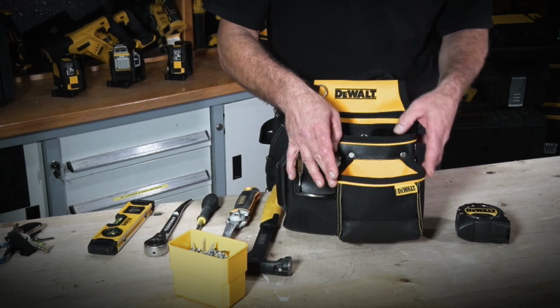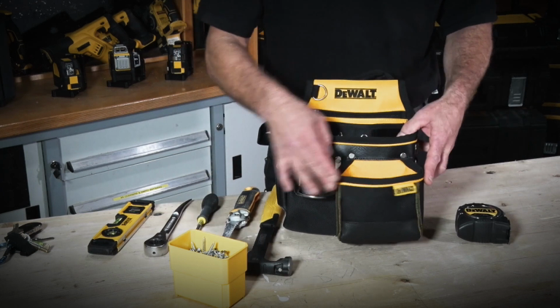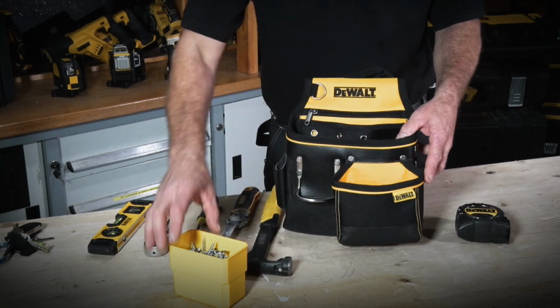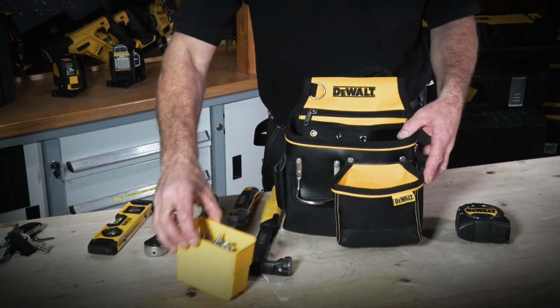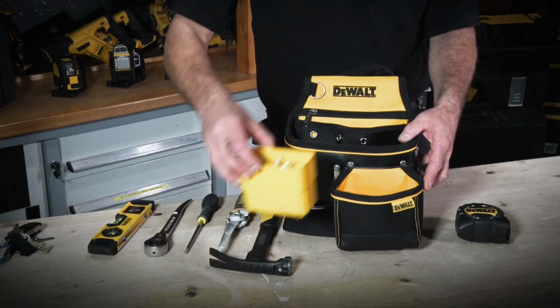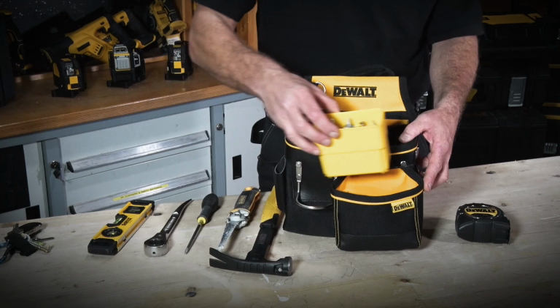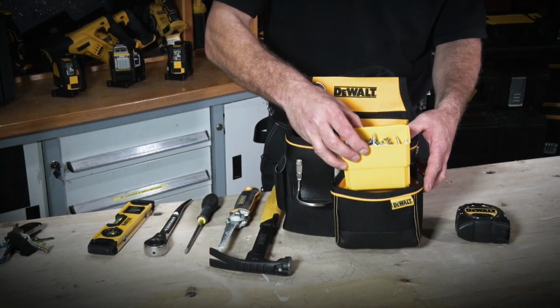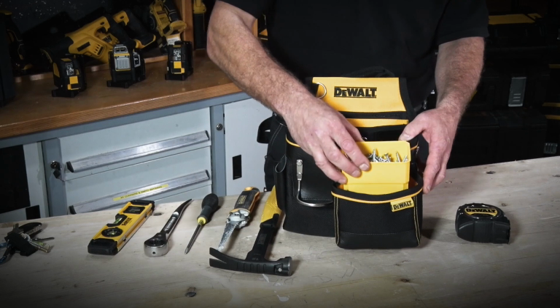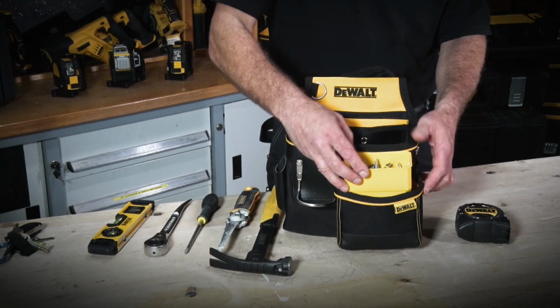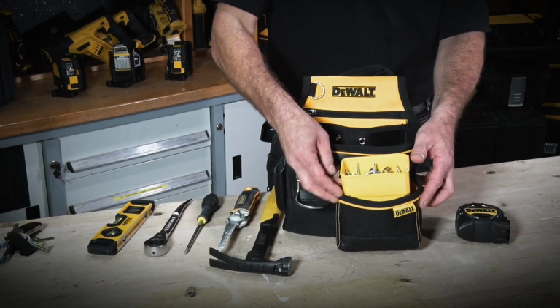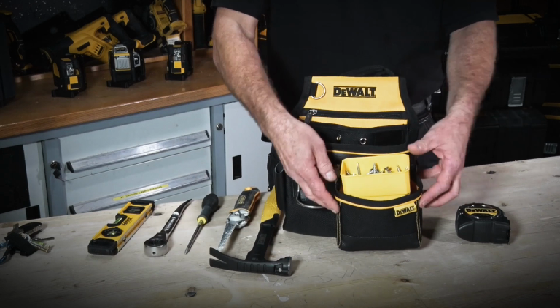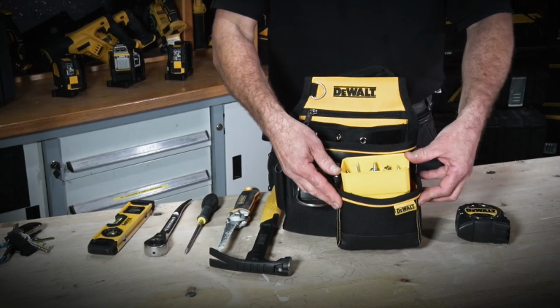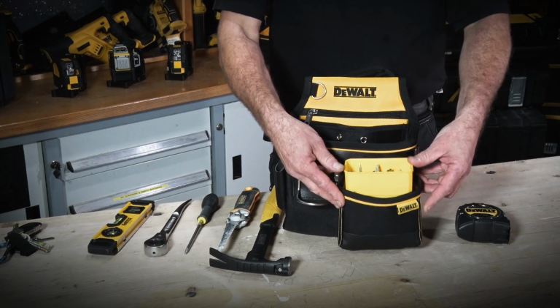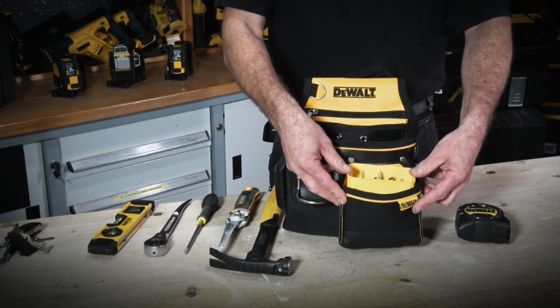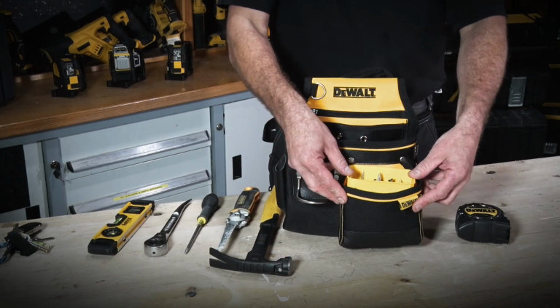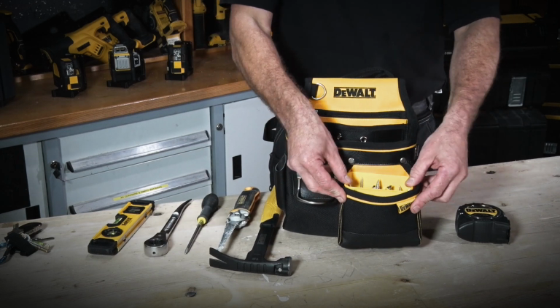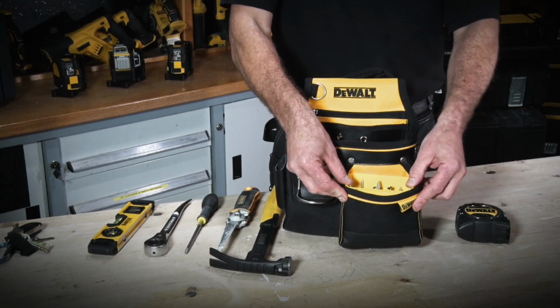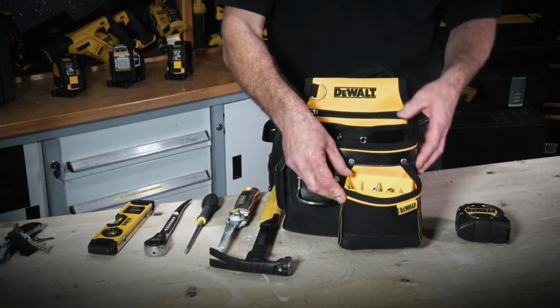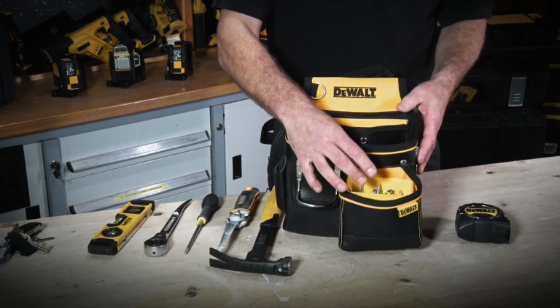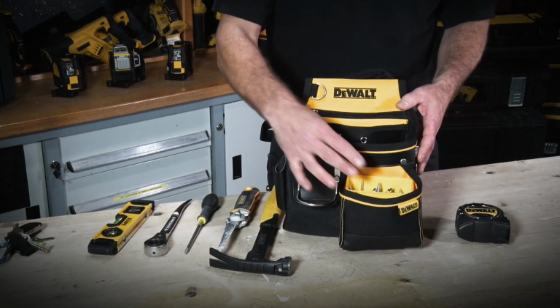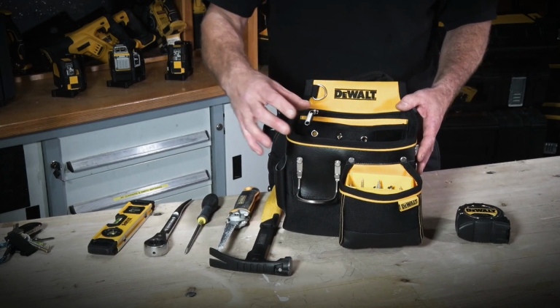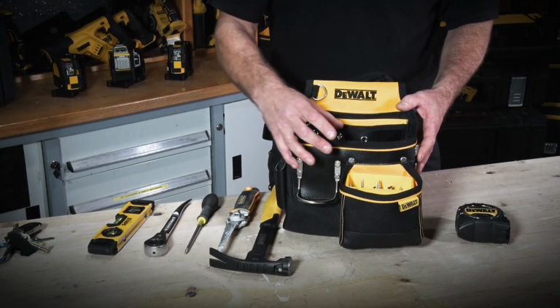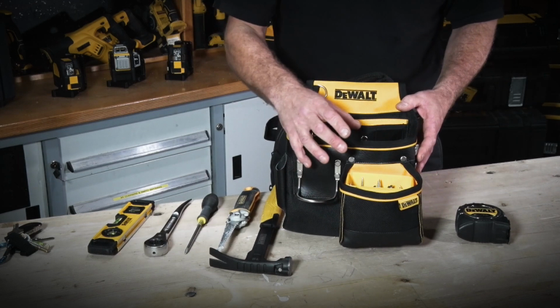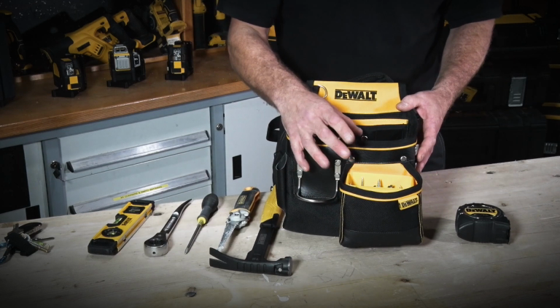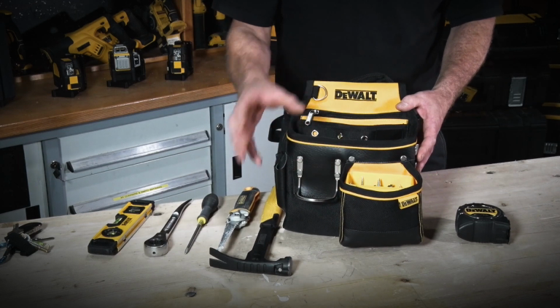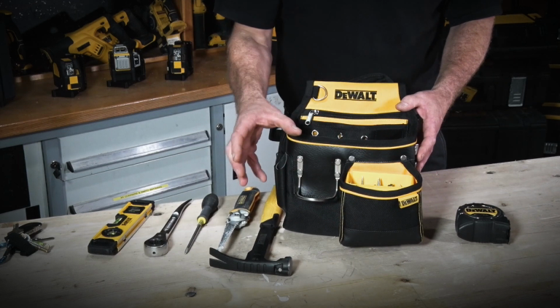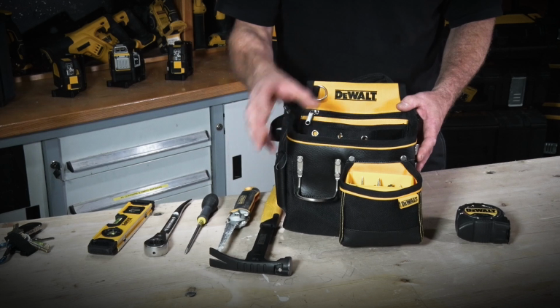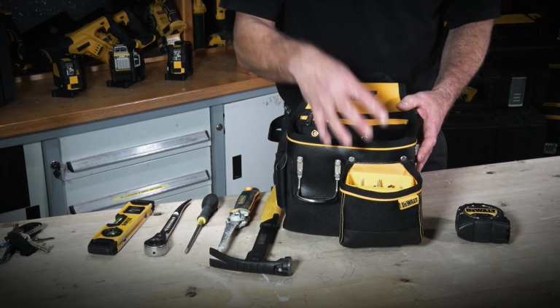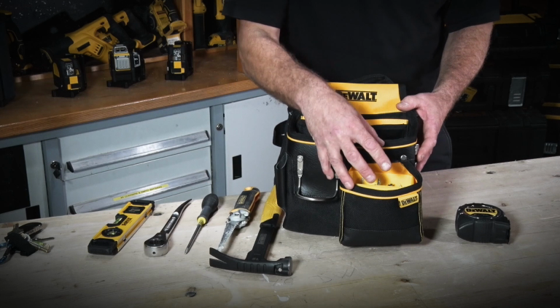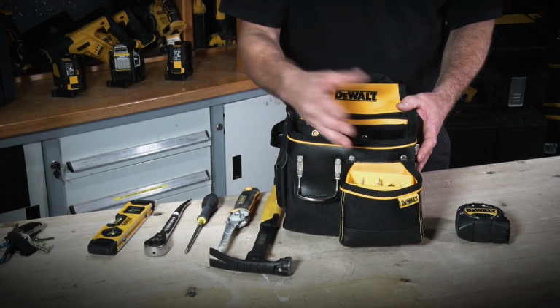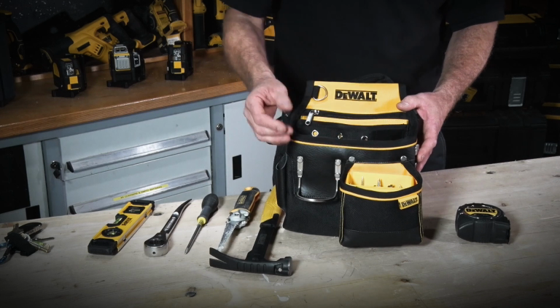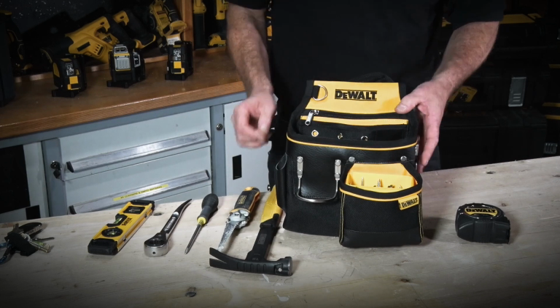The smaller pocket is ideally suited to the organisers we find in the DS100, ideal for taking your fixings from the box straight into the pouch.